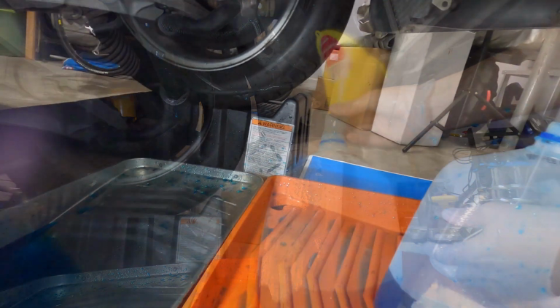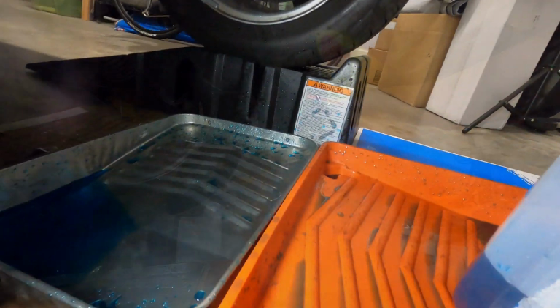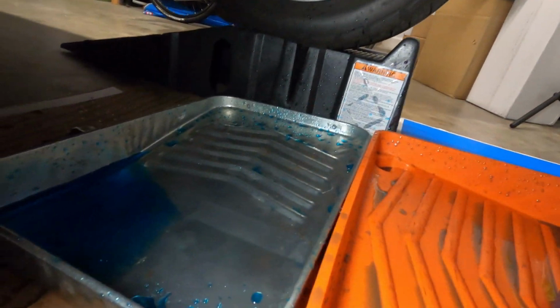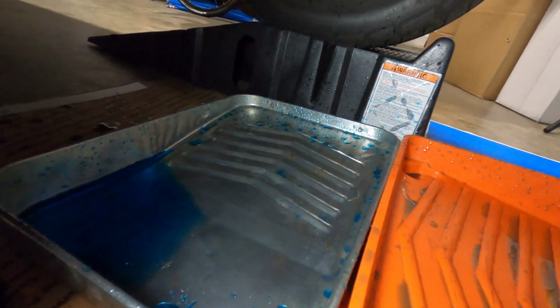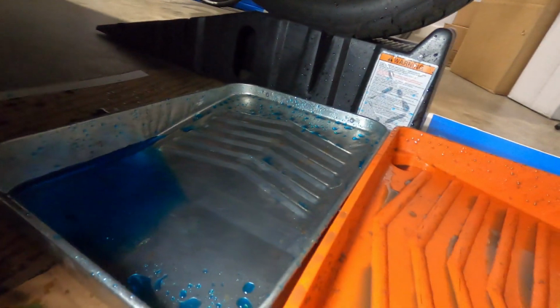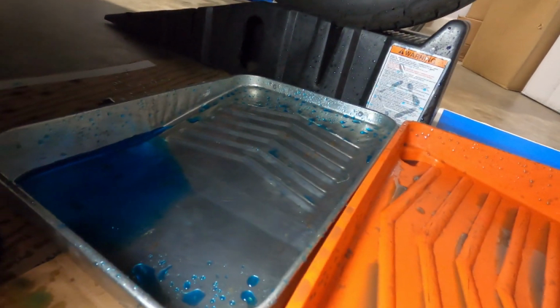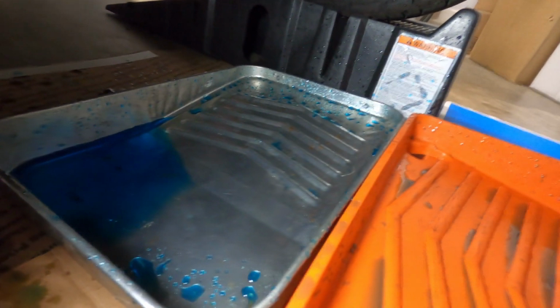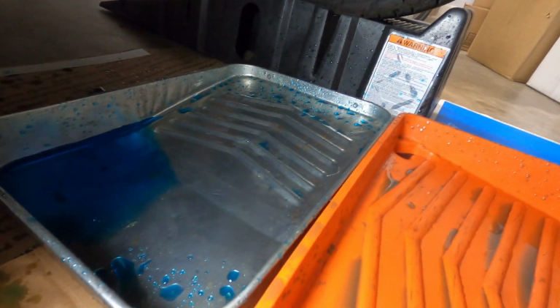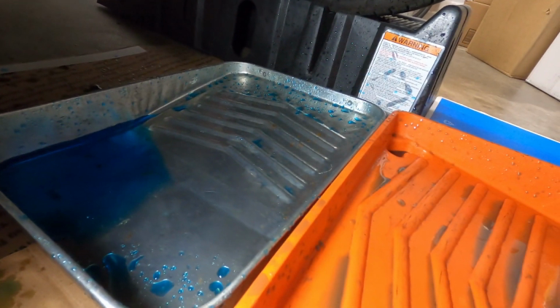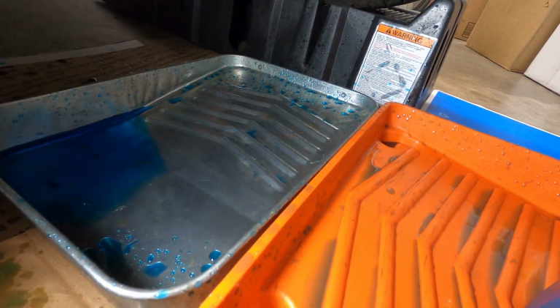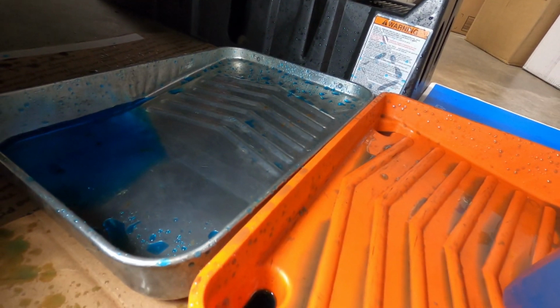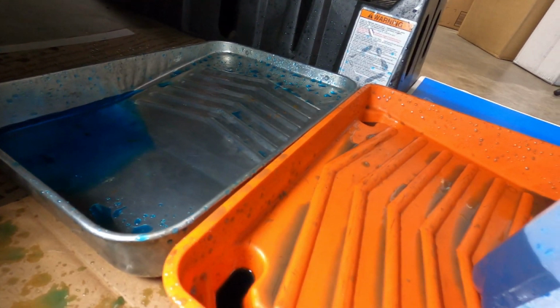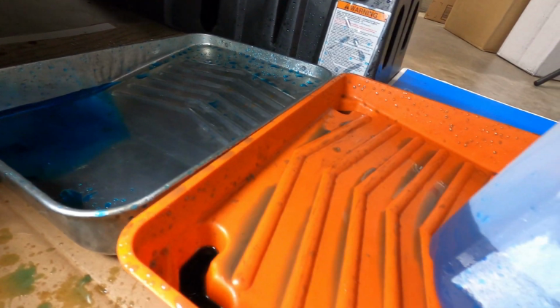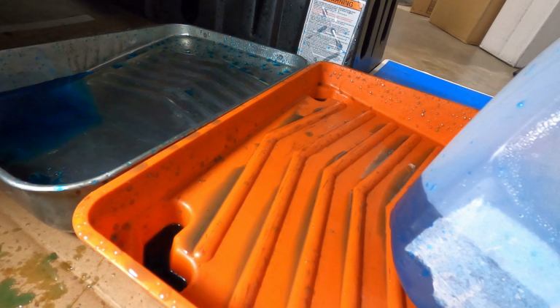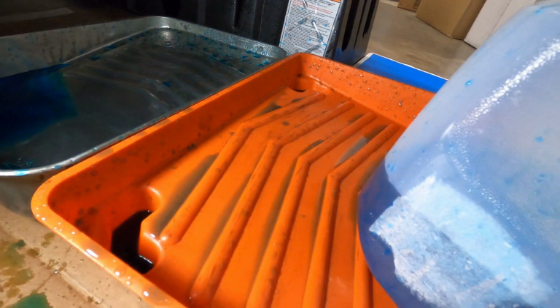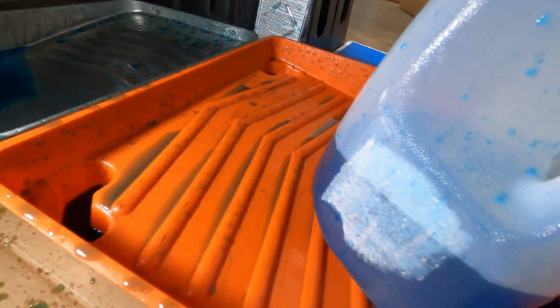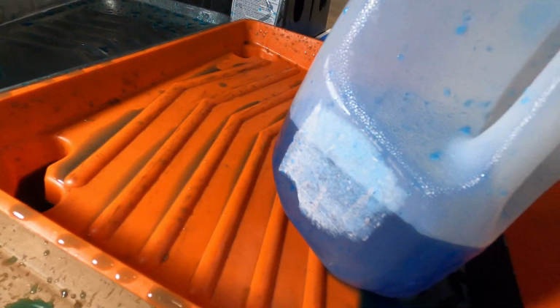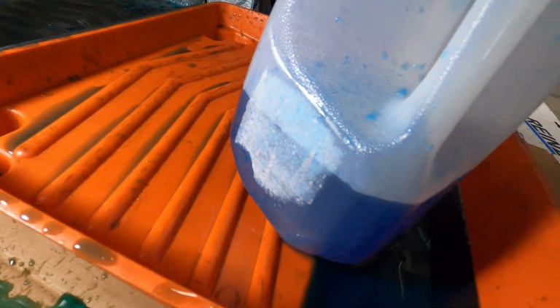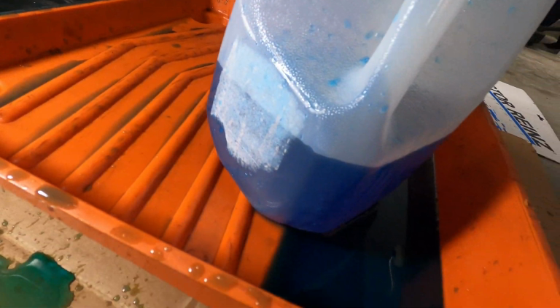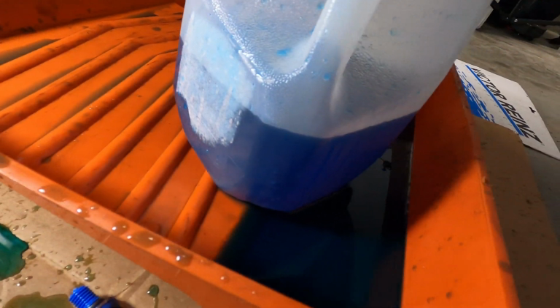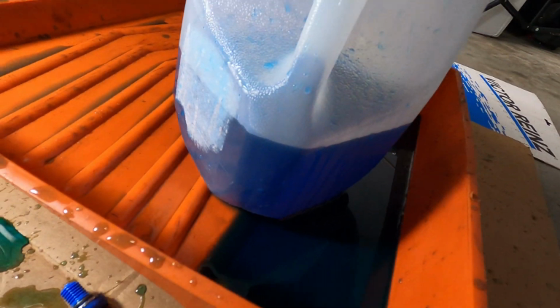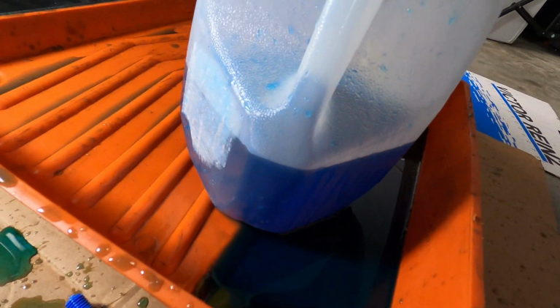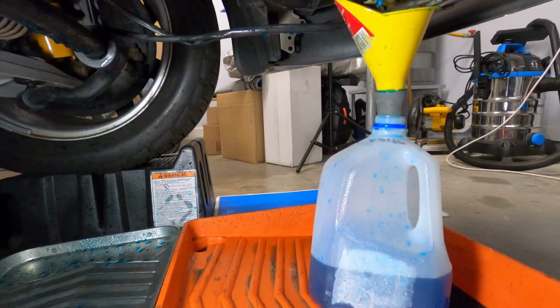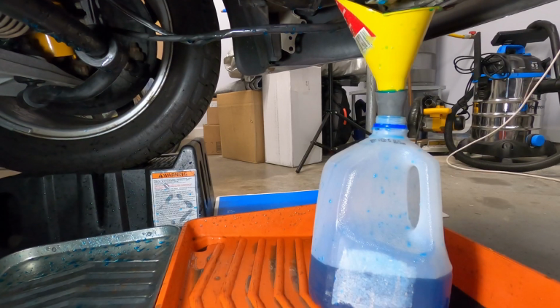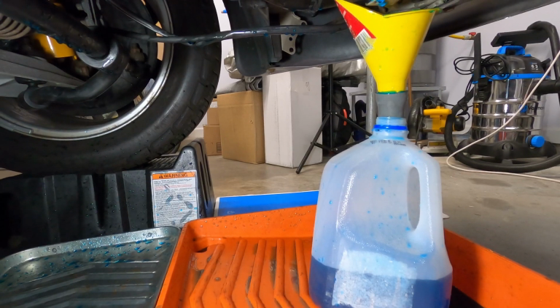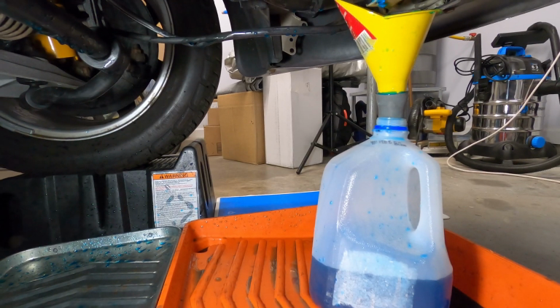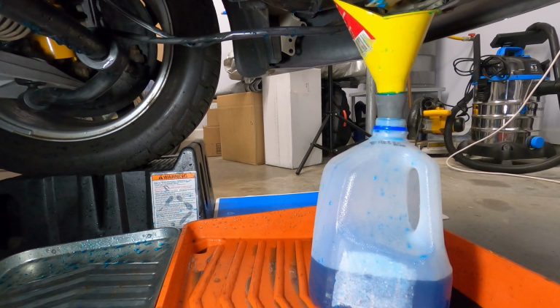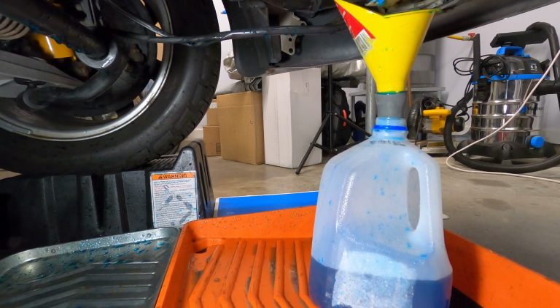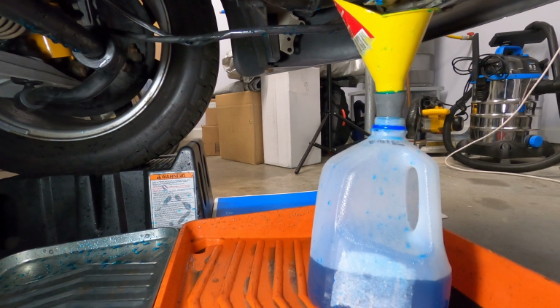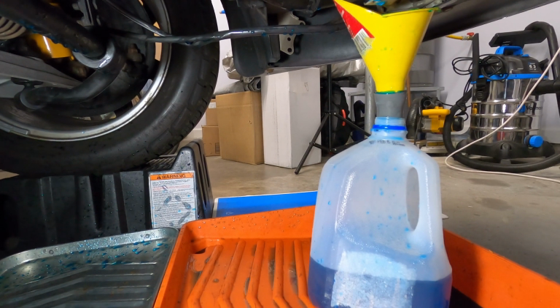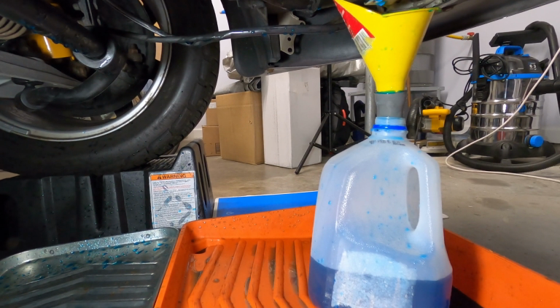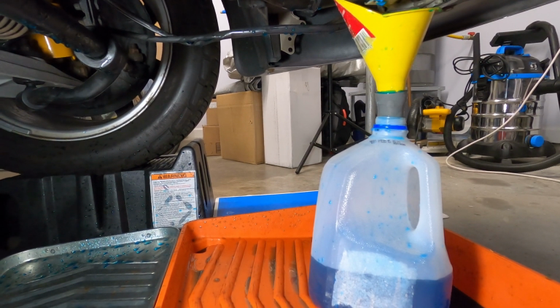The coolant will continue to drain here for a little bit, and it's a good time to inspect the fluid. If you've had any oil mixing in your coolant from compromised oil cooler seals or head gasket, you're definitely going to want to perform a flush of the system as well.